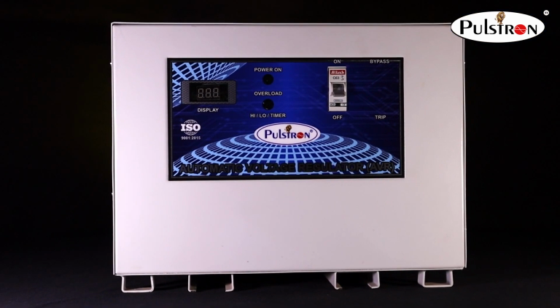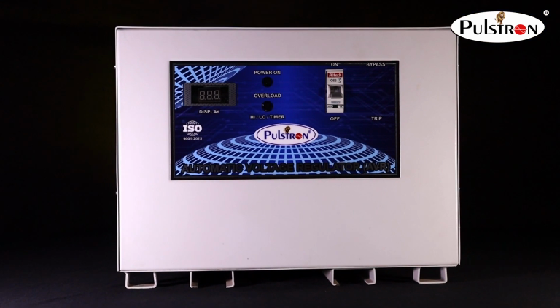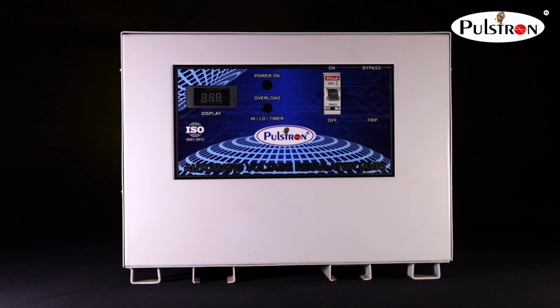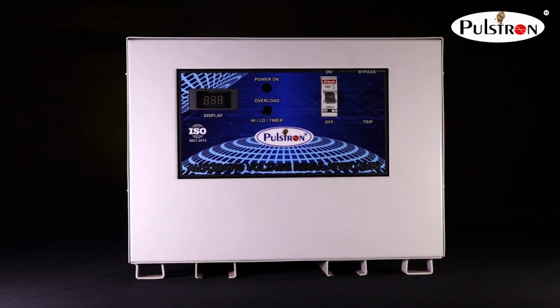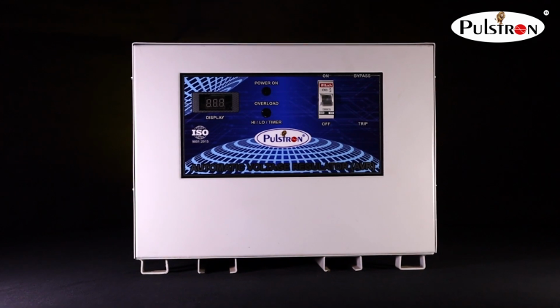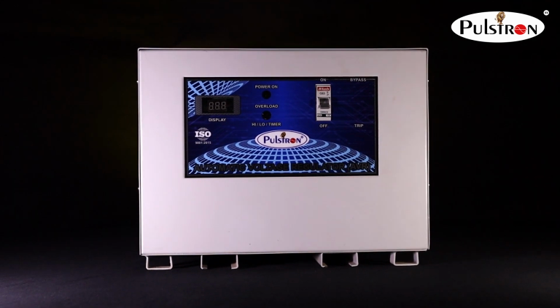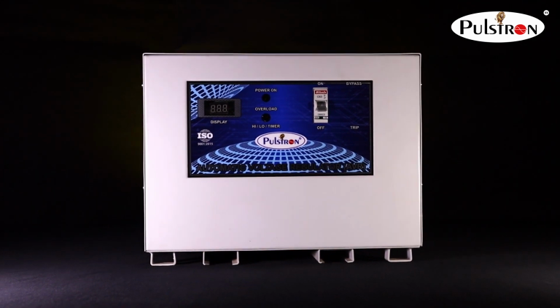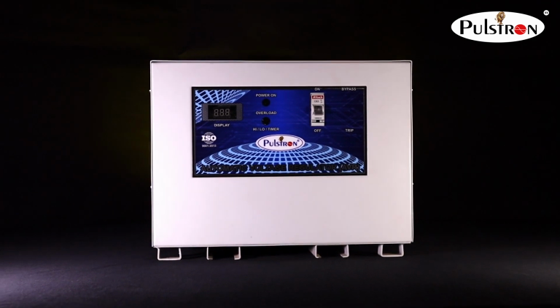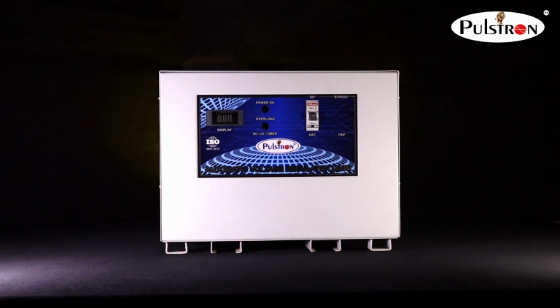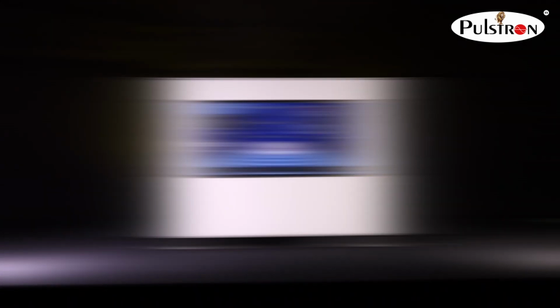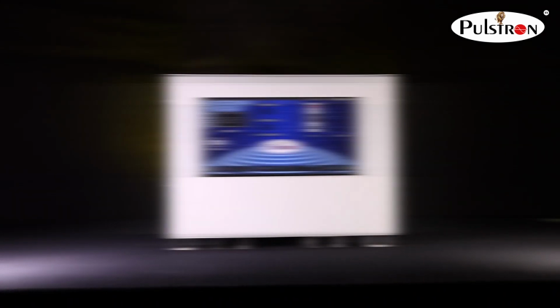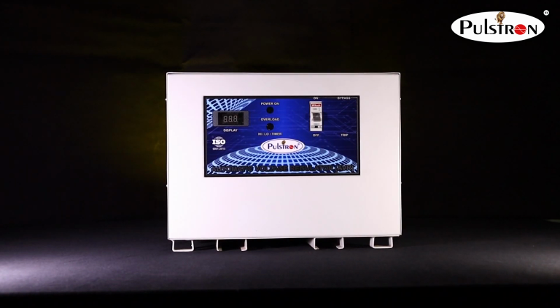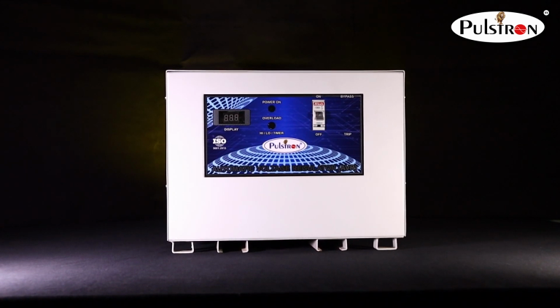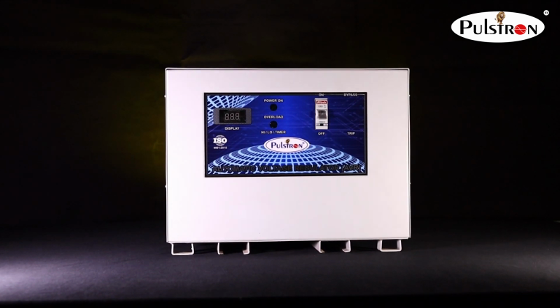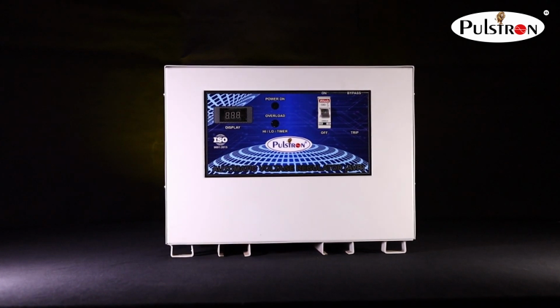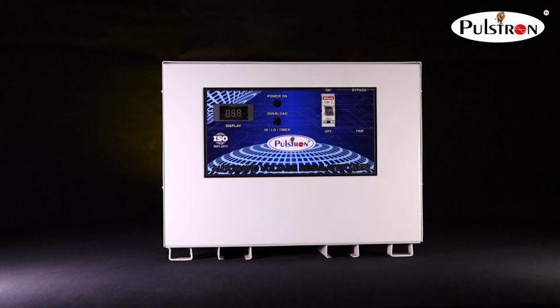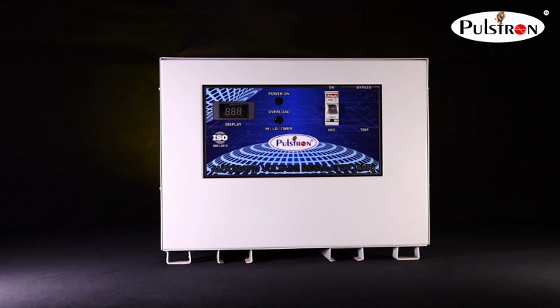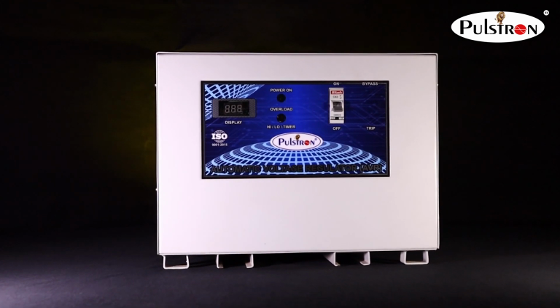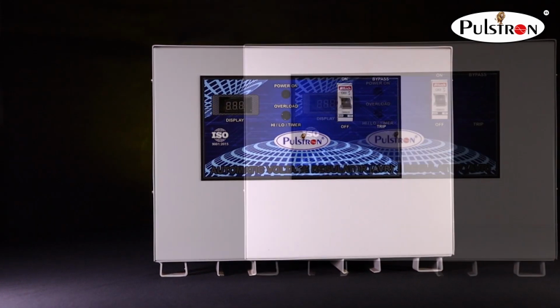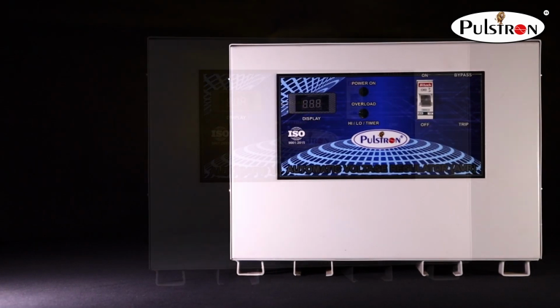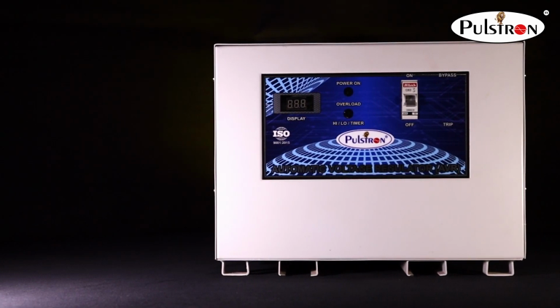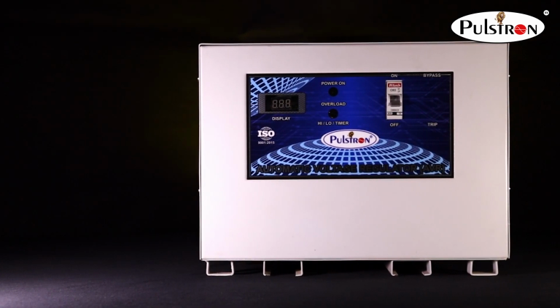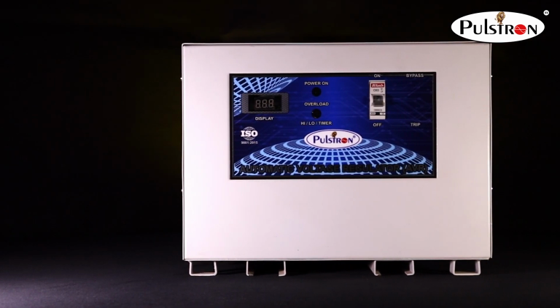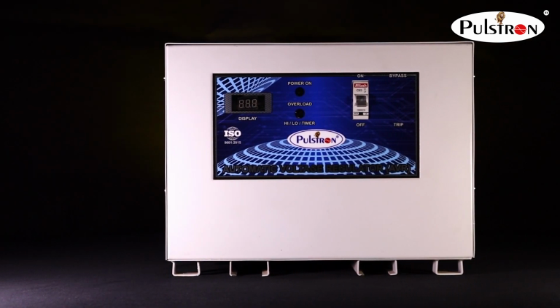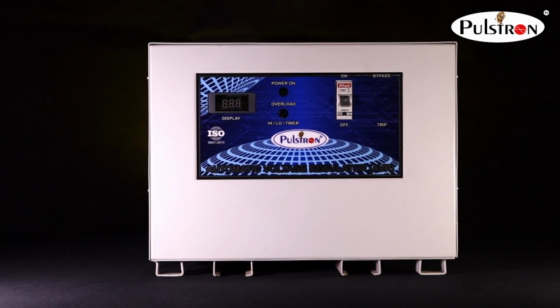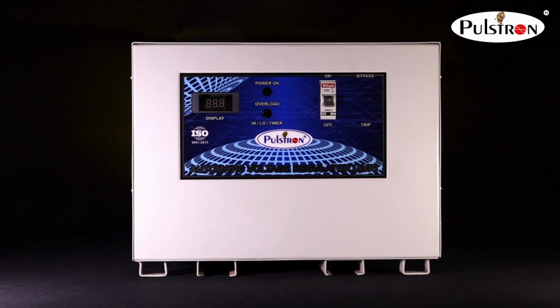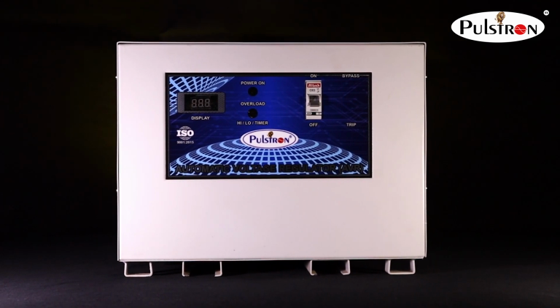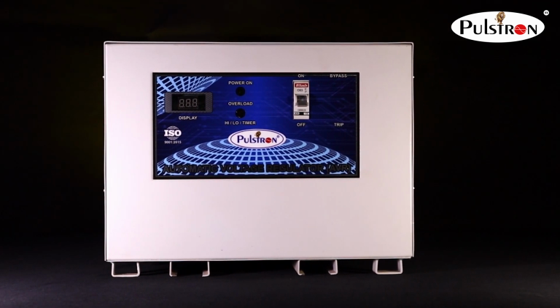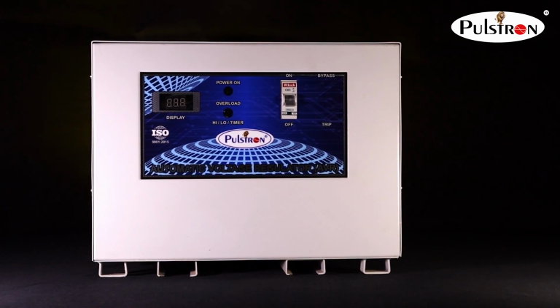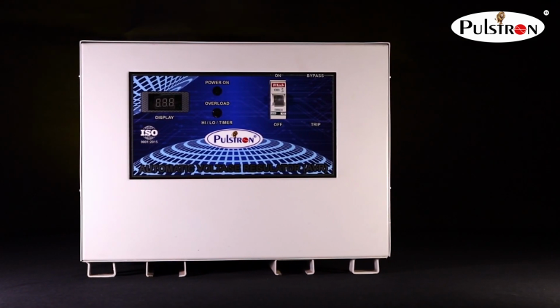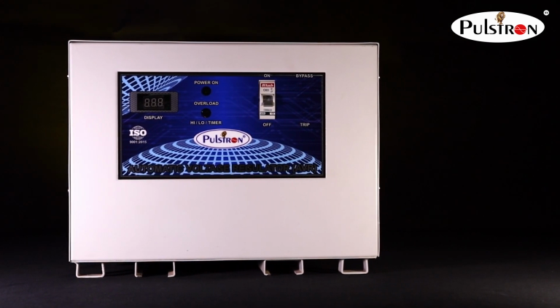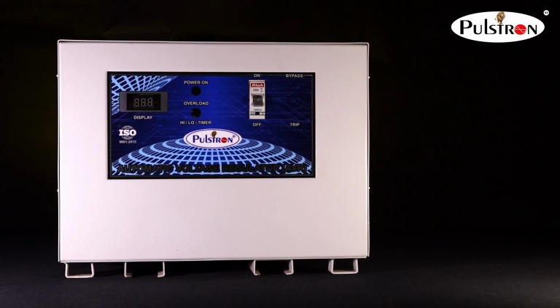Pulse Tone introducing the Tarzan 20 20kVA Dual Mode Automatic Voltage Regulator. In this video we will show you the full product description and its quality test.